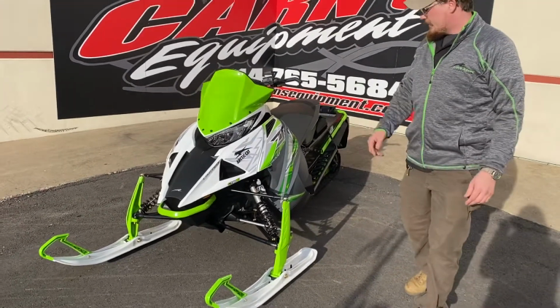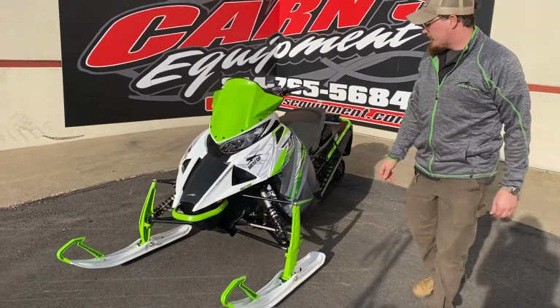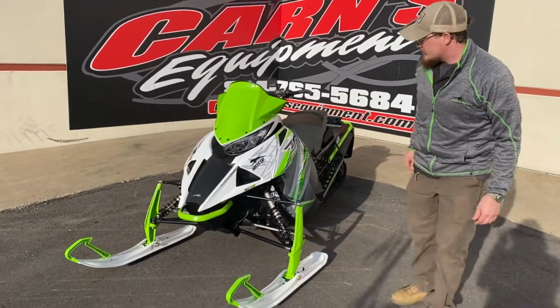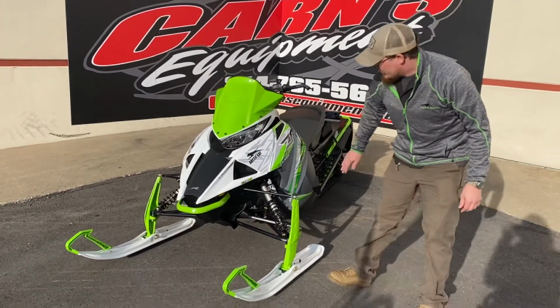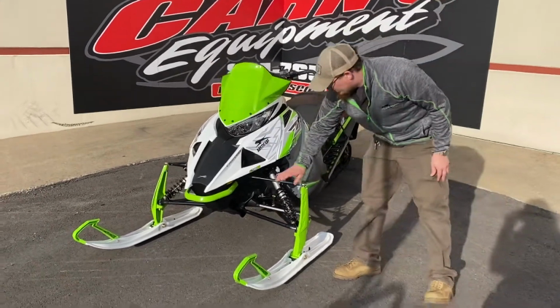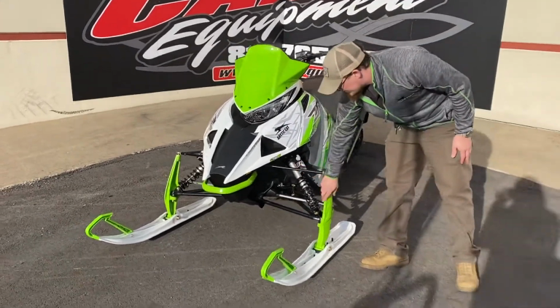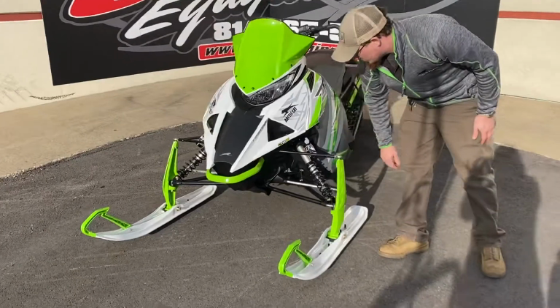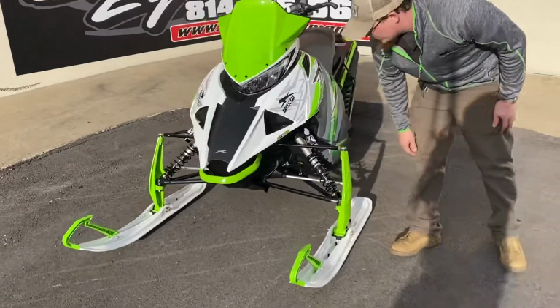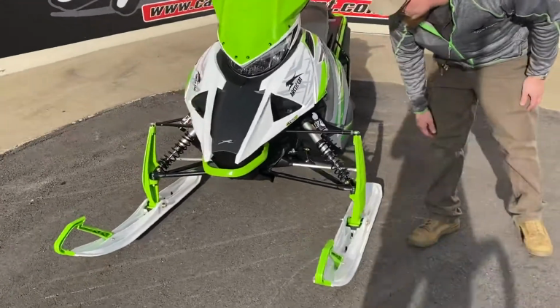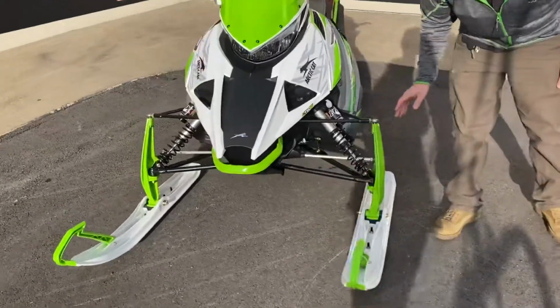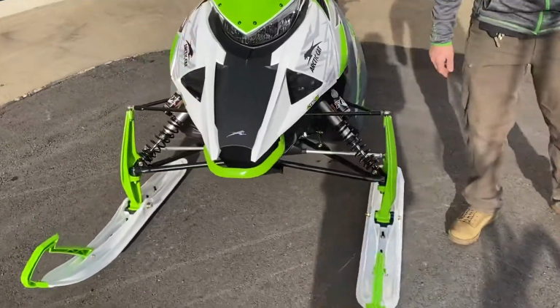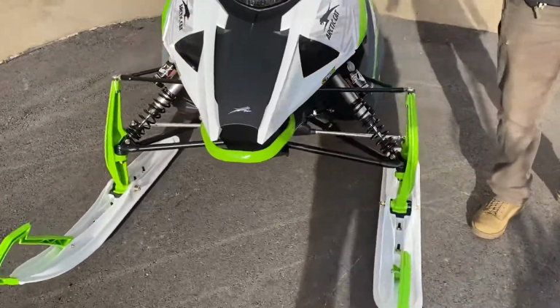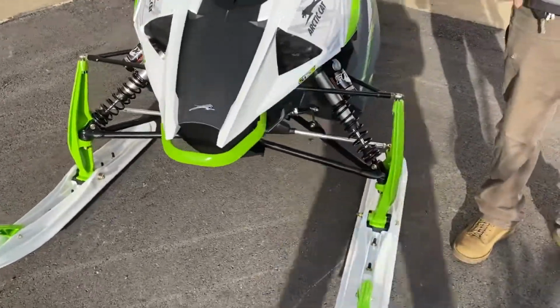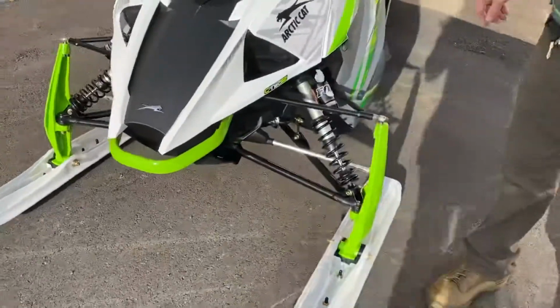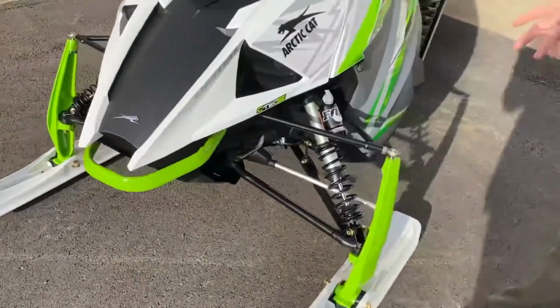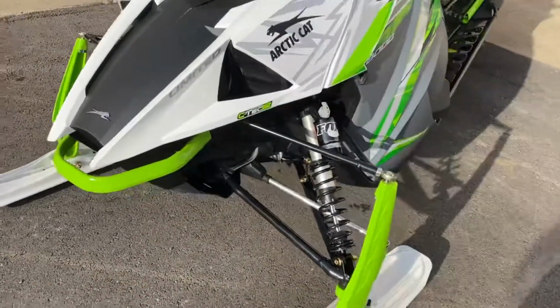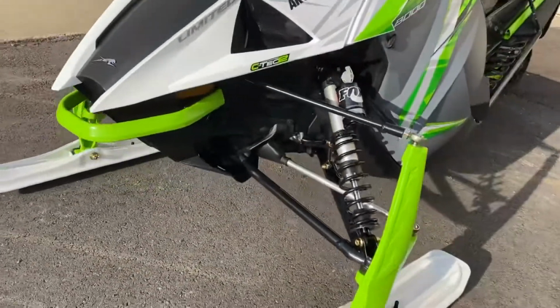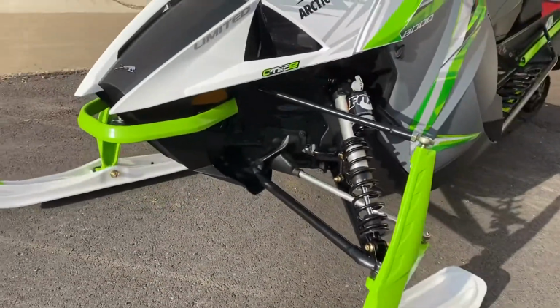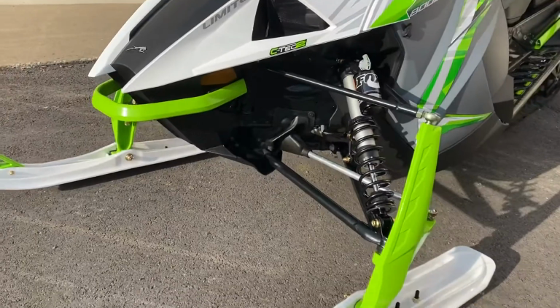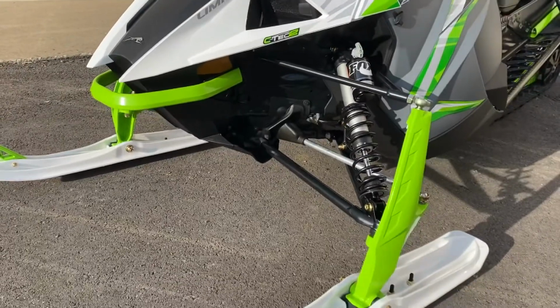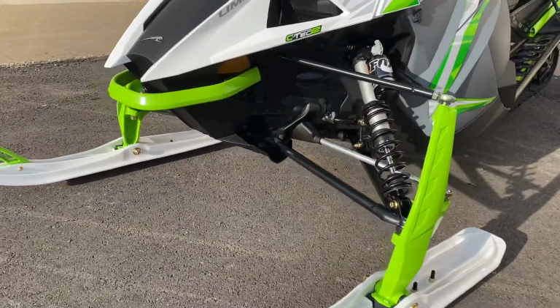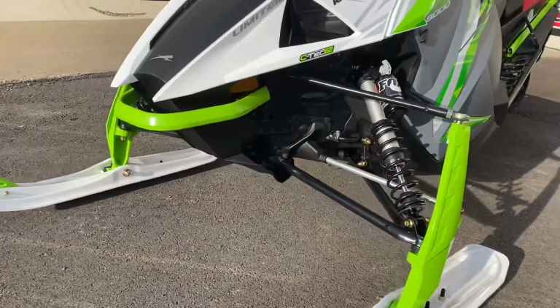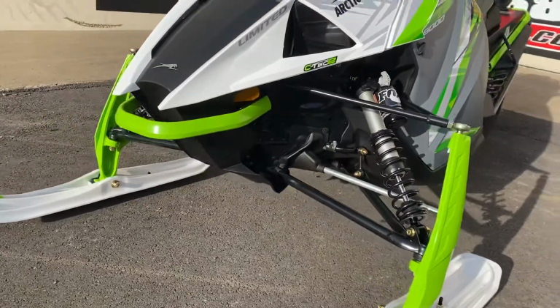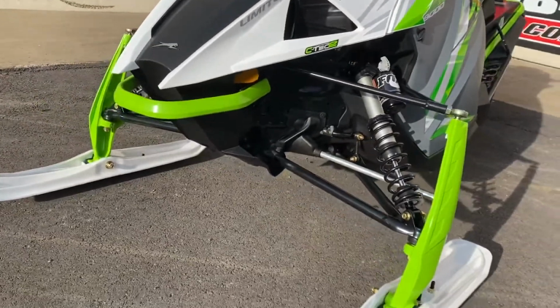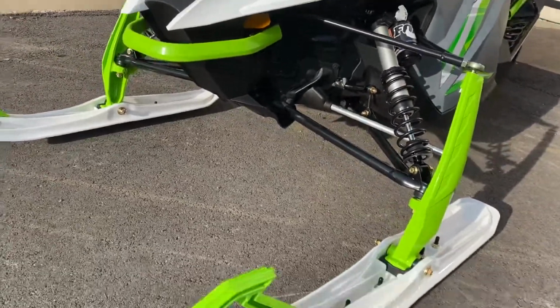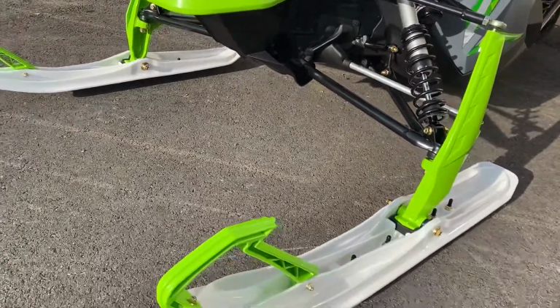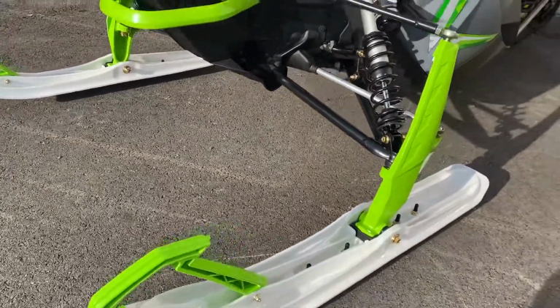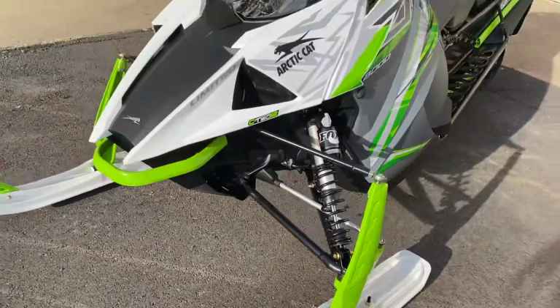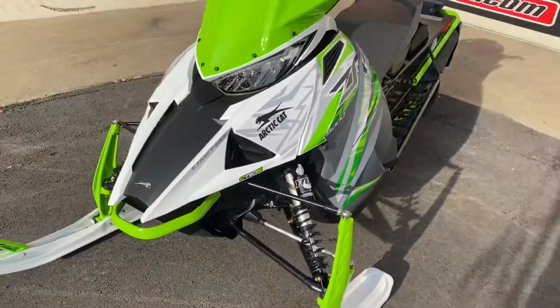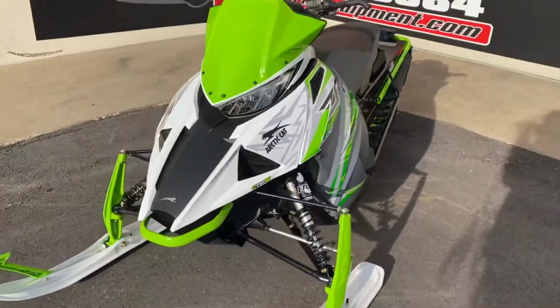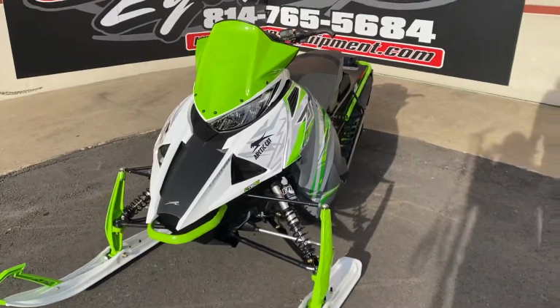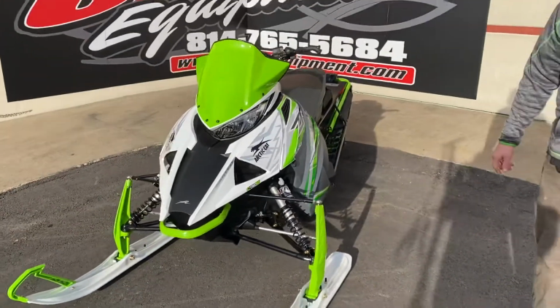On the front end of this sled, you have the Cat A-arm design there, which is wonderful — a great, stable suspension system with those Fox shocks. This vehicle is just a pleasure to have out on the trails. So come on down to Karns Equipment, check this one out, and take her home.